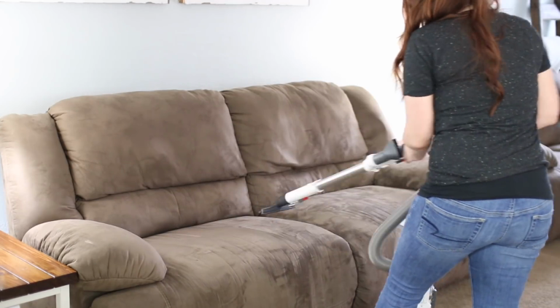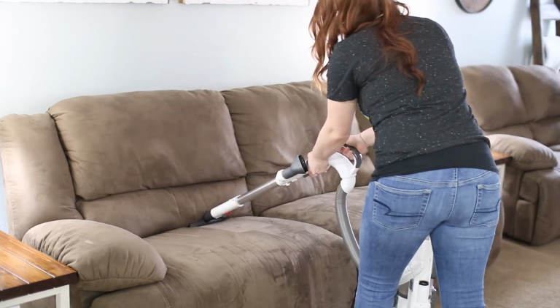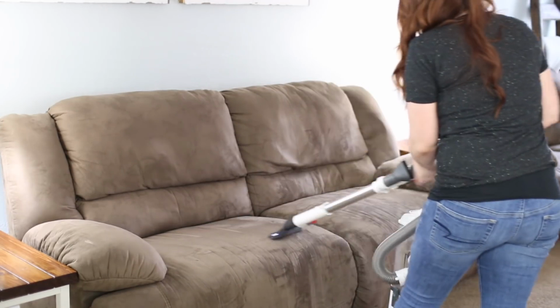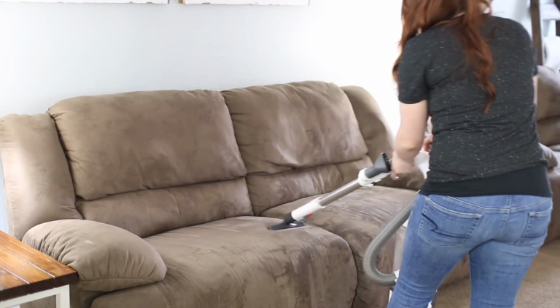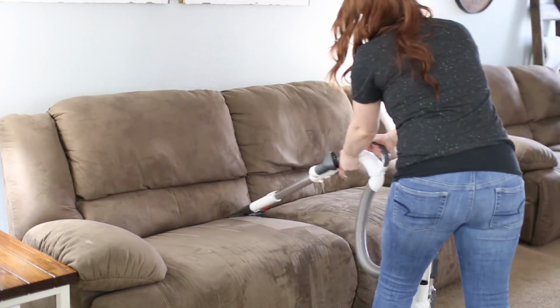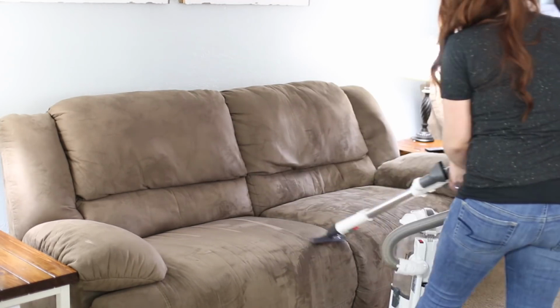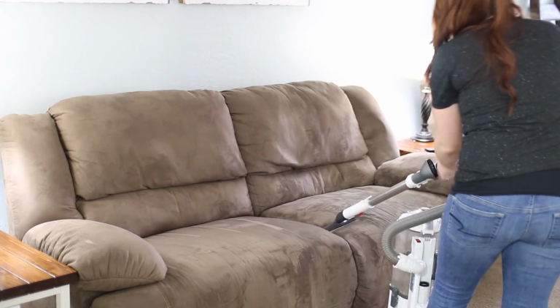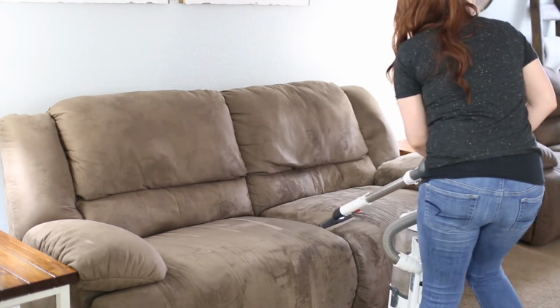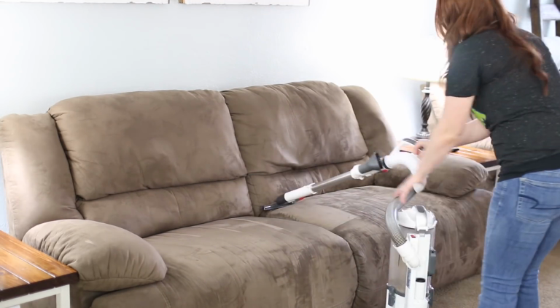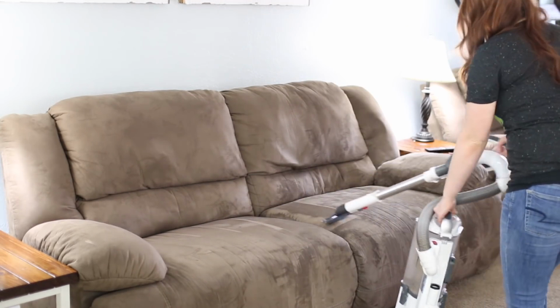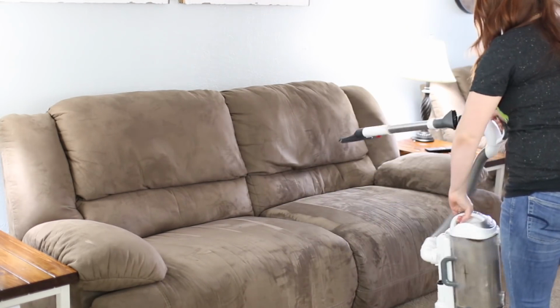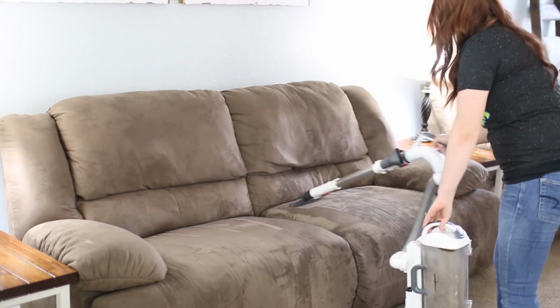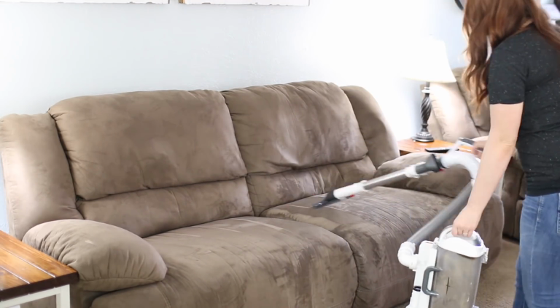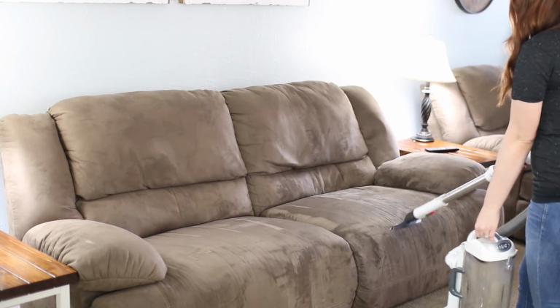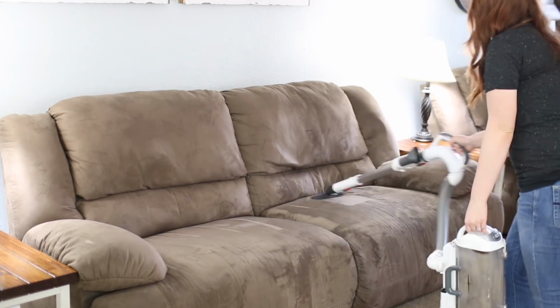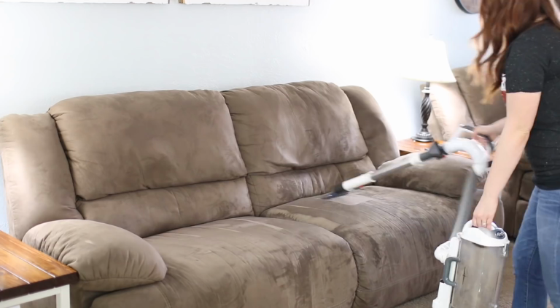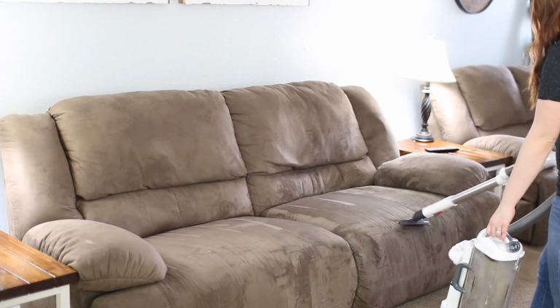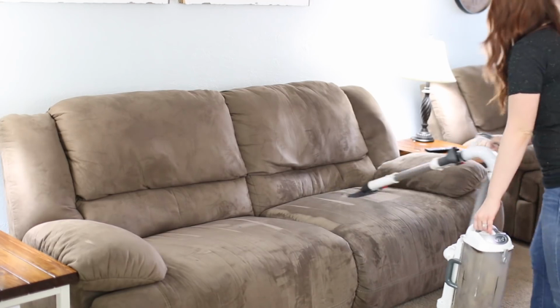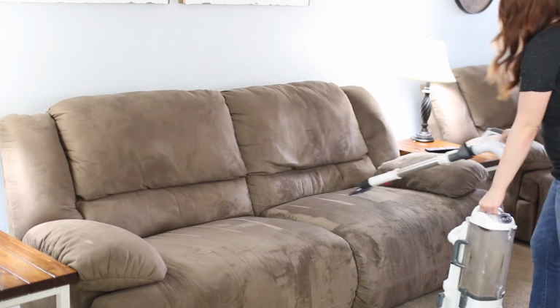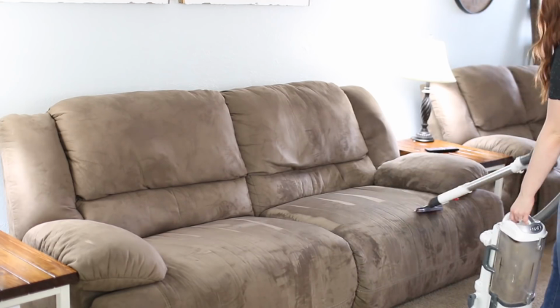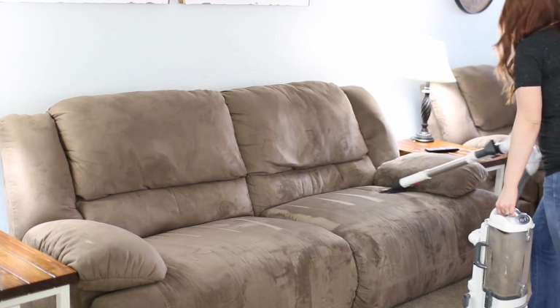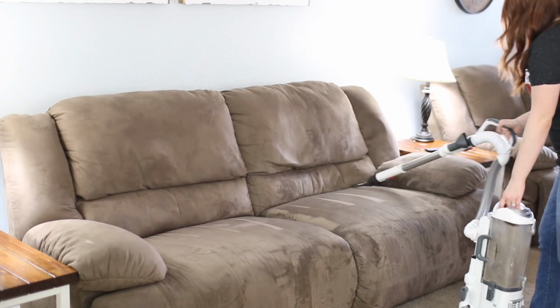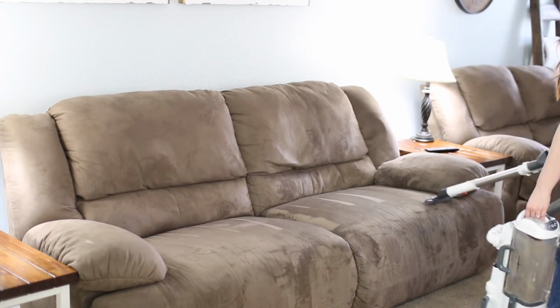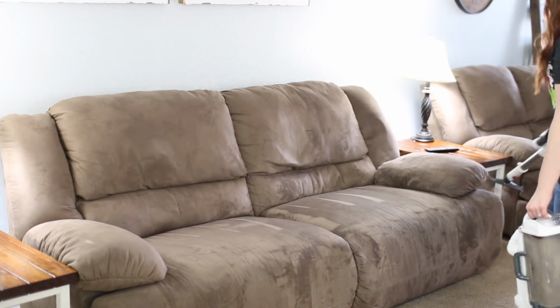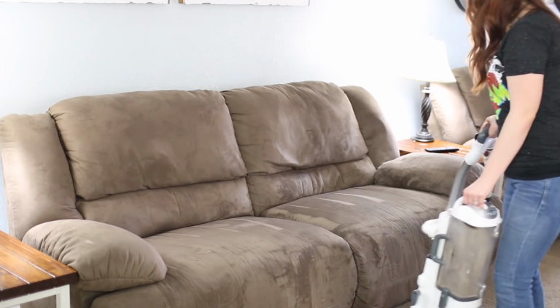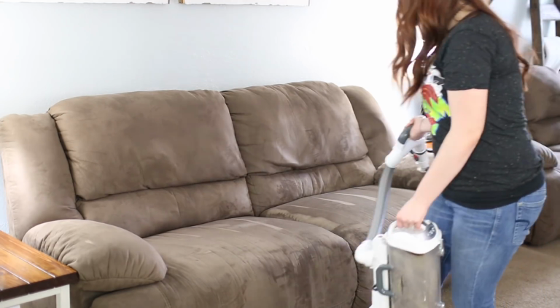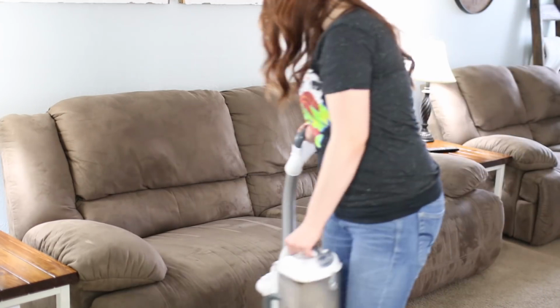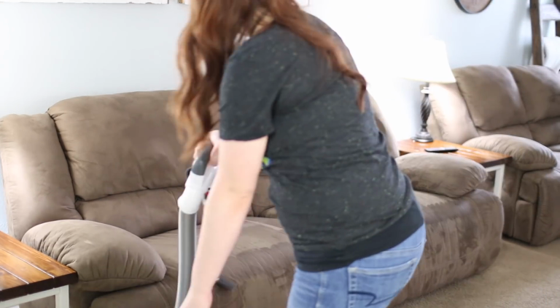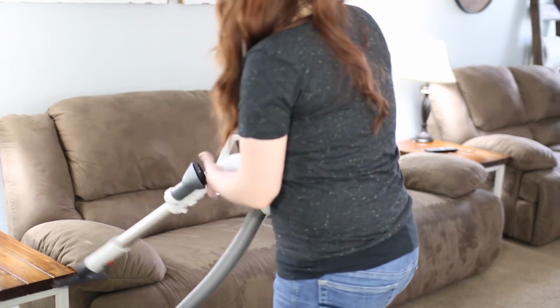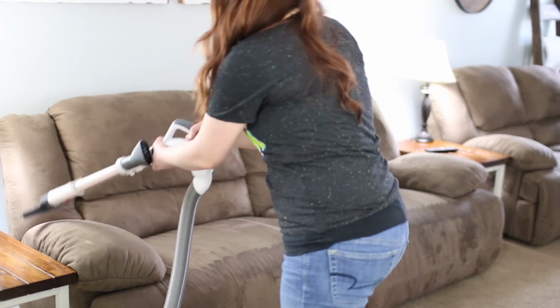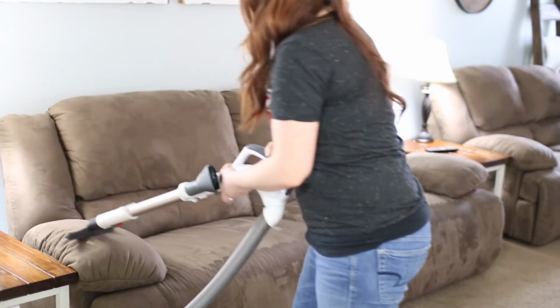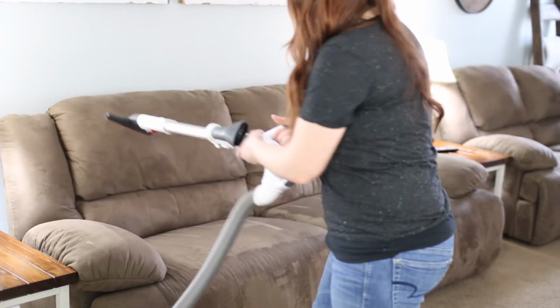Once a week I will vacuum both of our couches and our fireplace. Our animals like to jump up on all of these and get hair everywhere, so they just need a good vacuum about once a week.